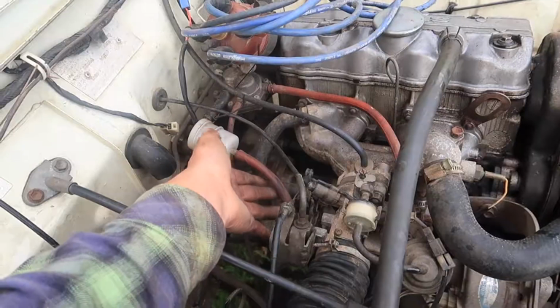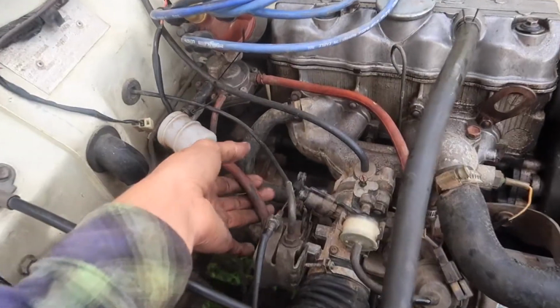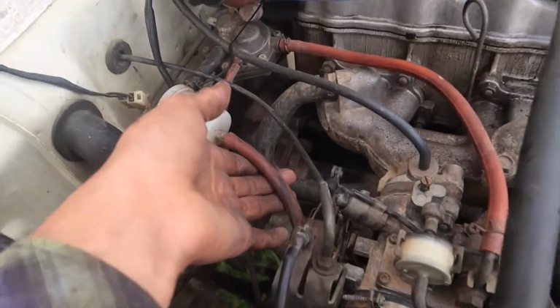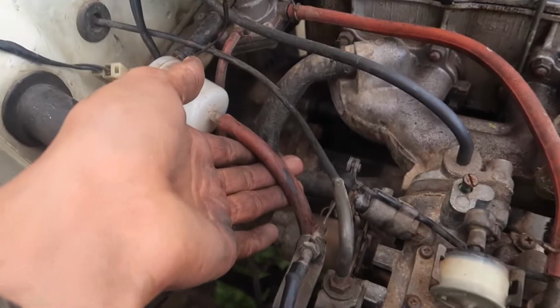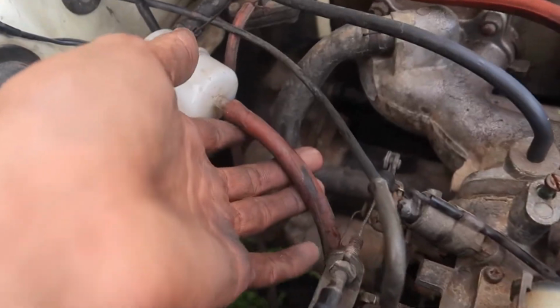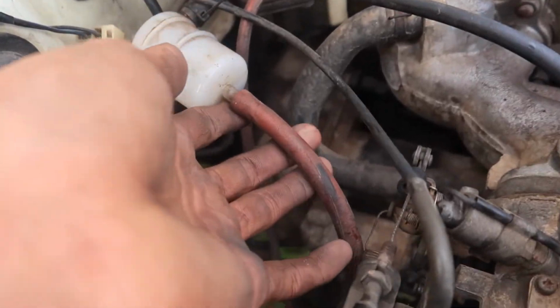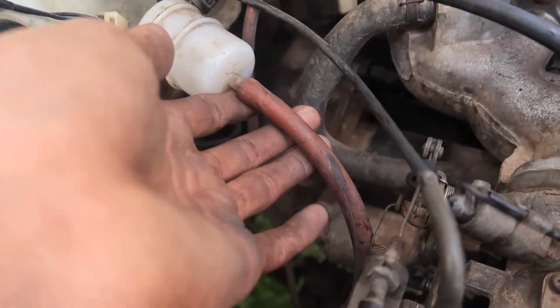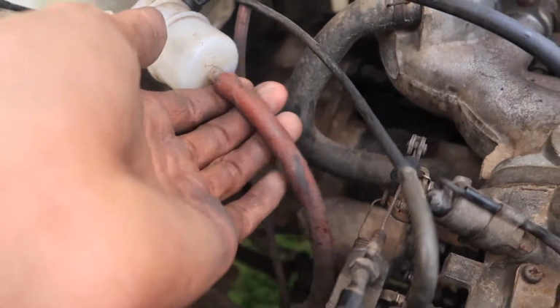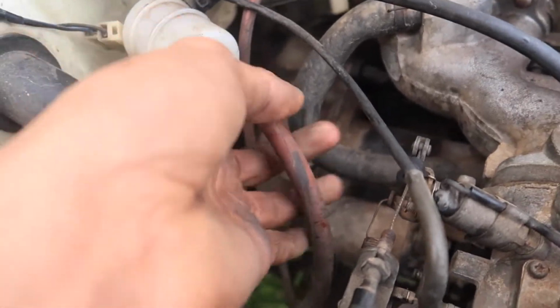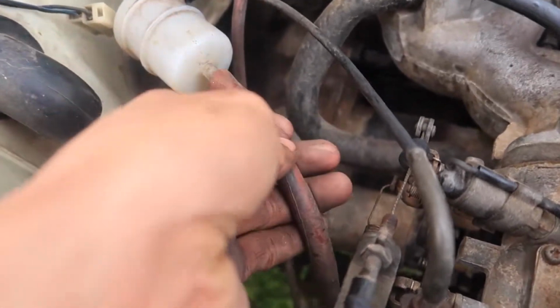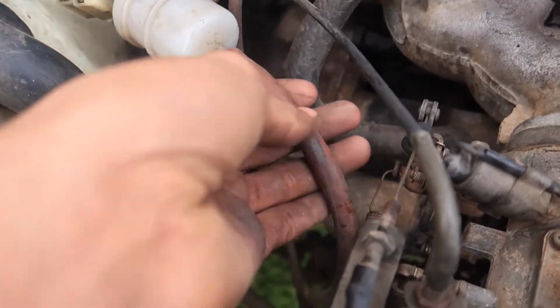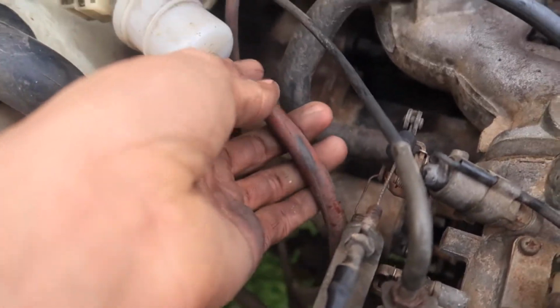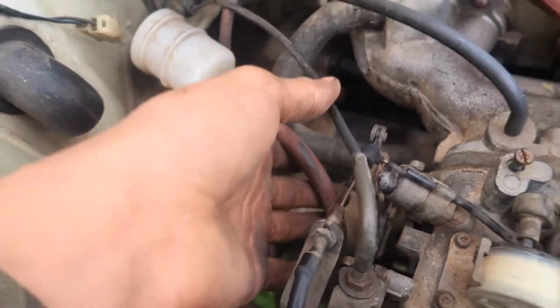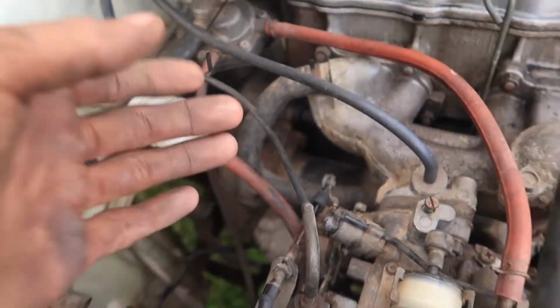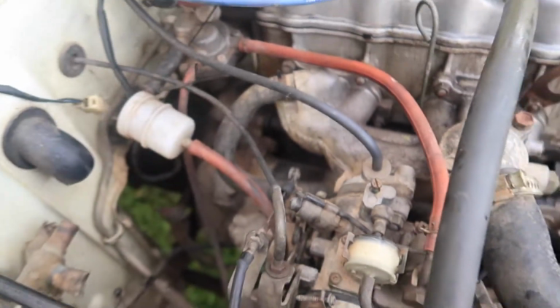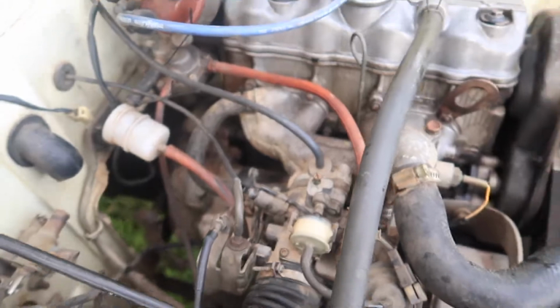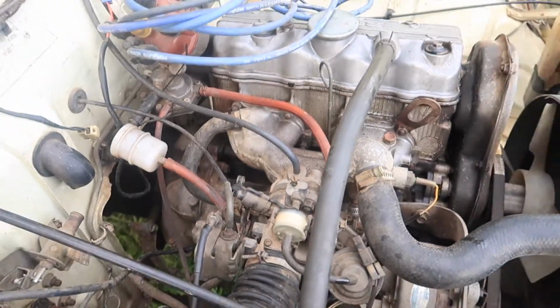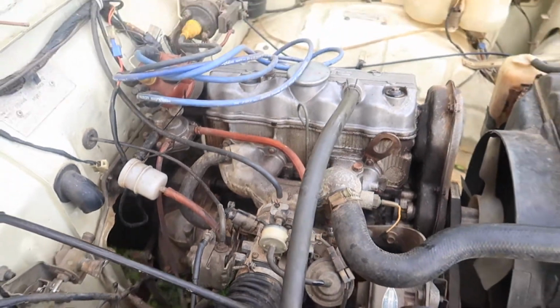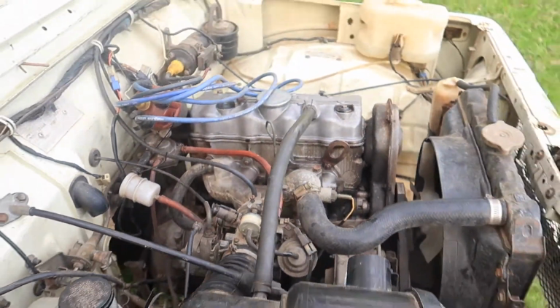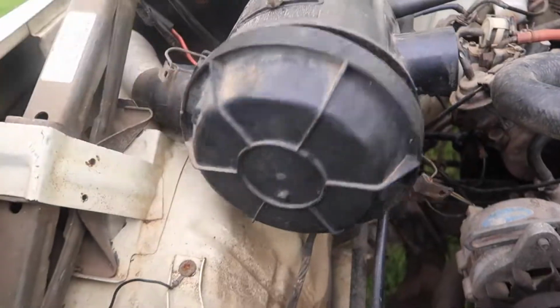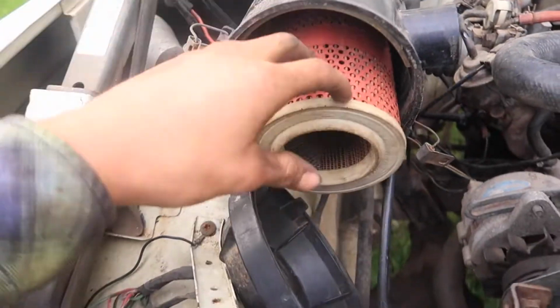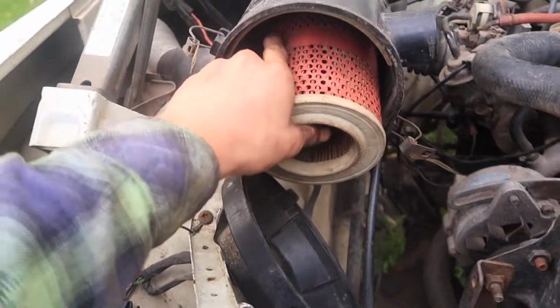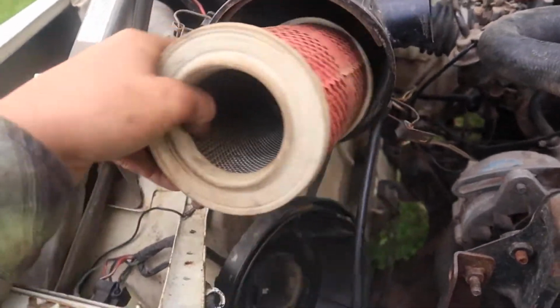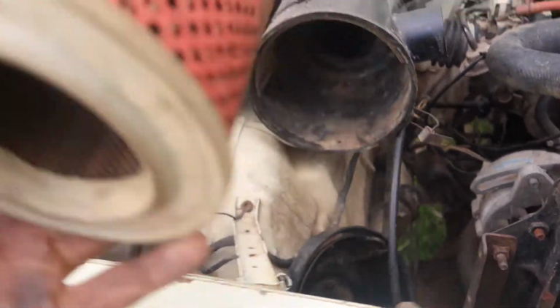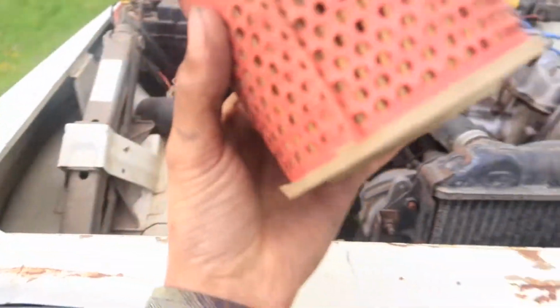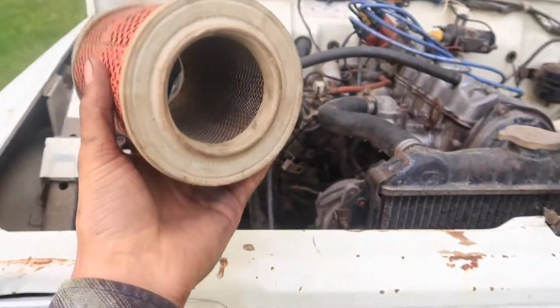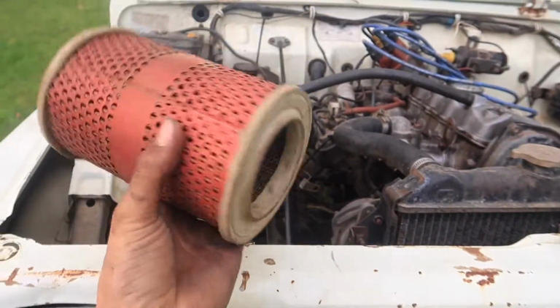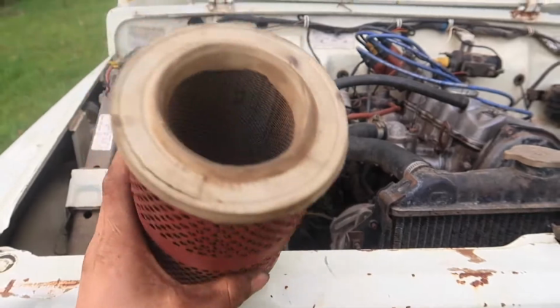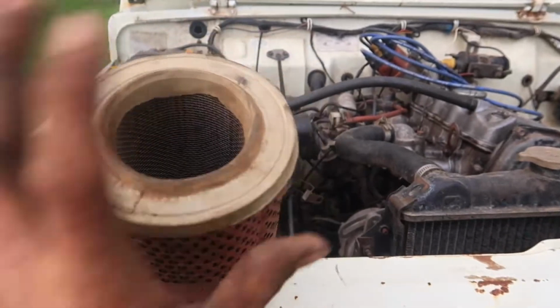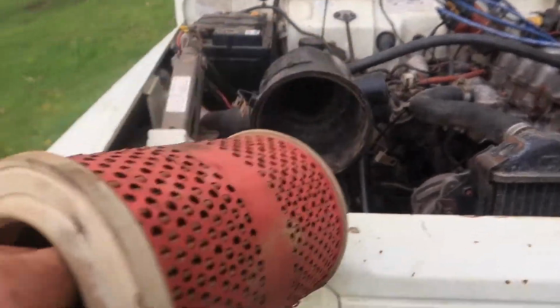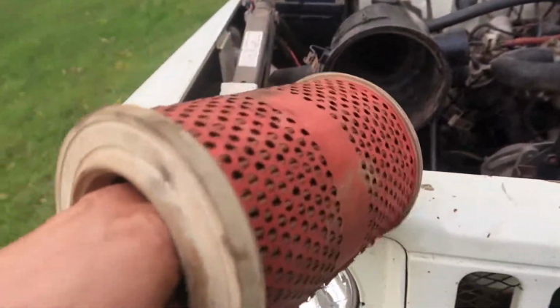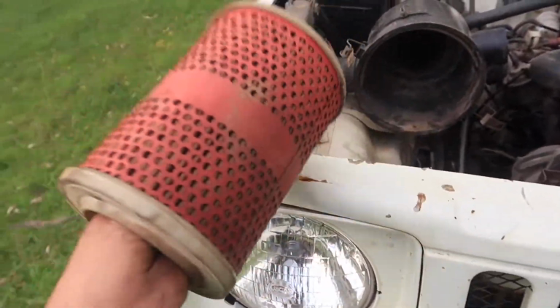You don't need any of those AN braided fuel lines. When you use these stock rubber ones it saves so much weight and you'll get so much more fuel through them. This engine sucks in so much air, this air filter's got to be replaced all the time because it sucks so much dirt in.